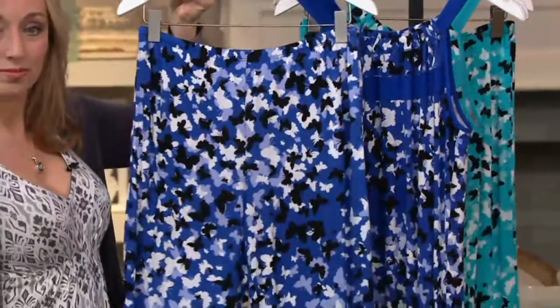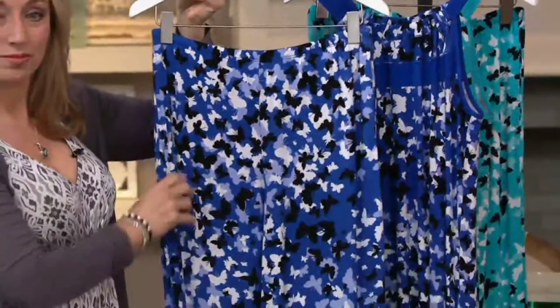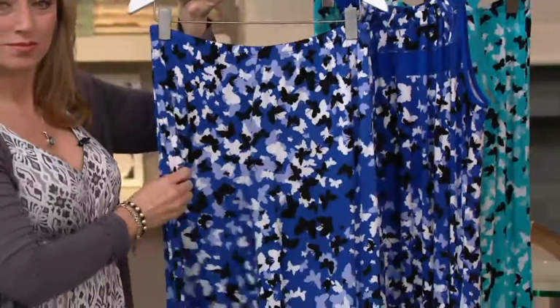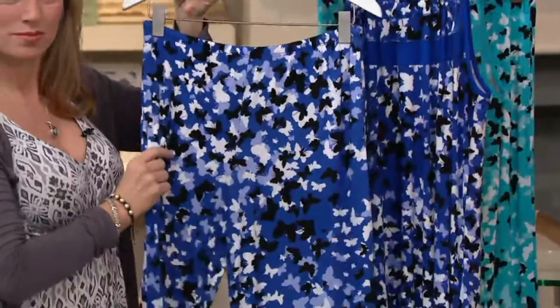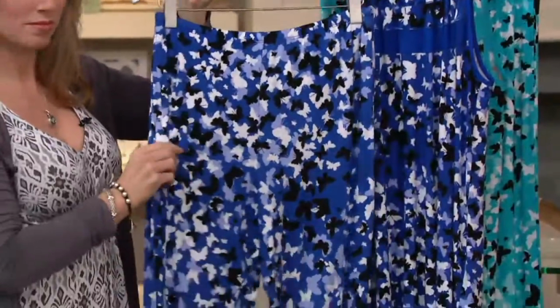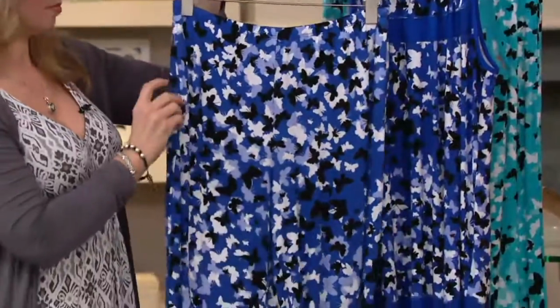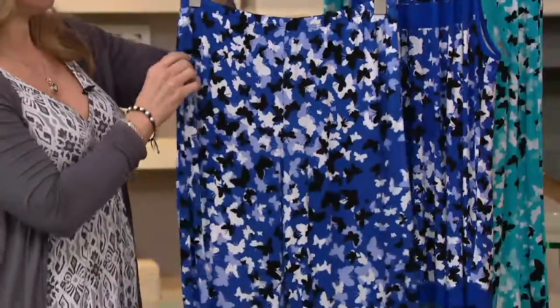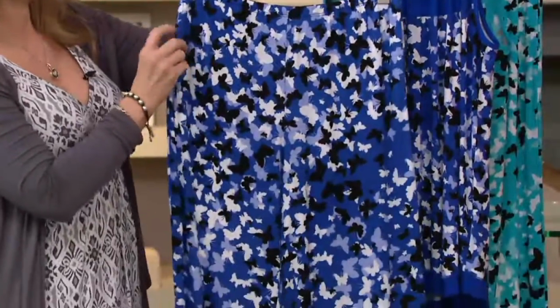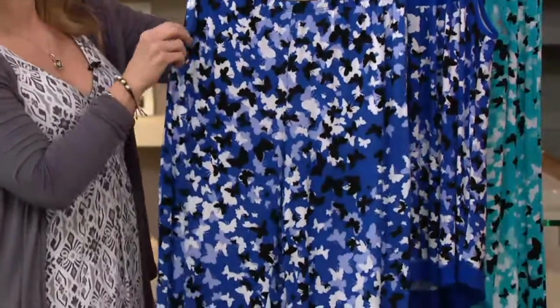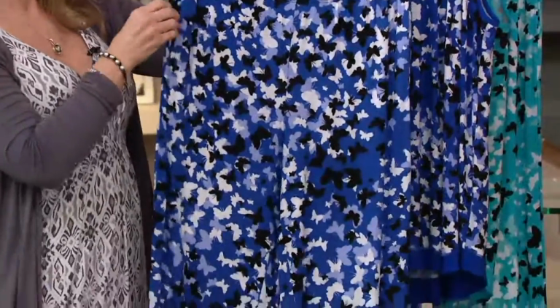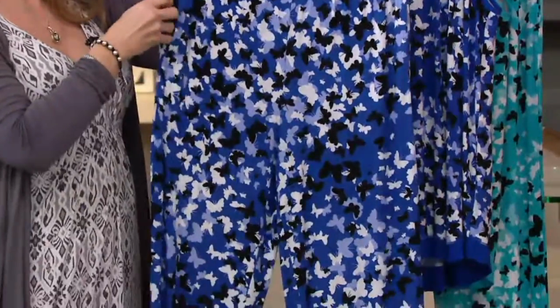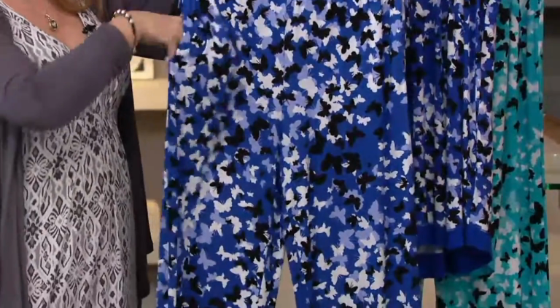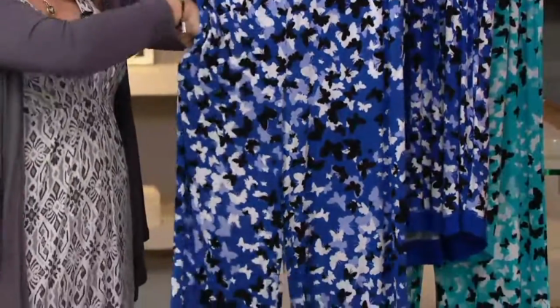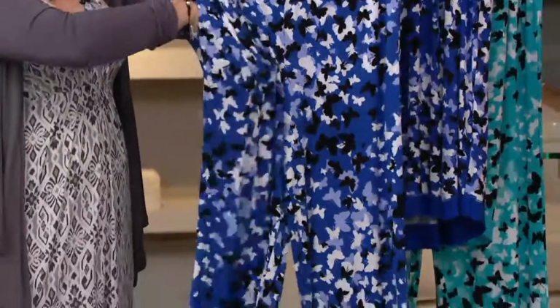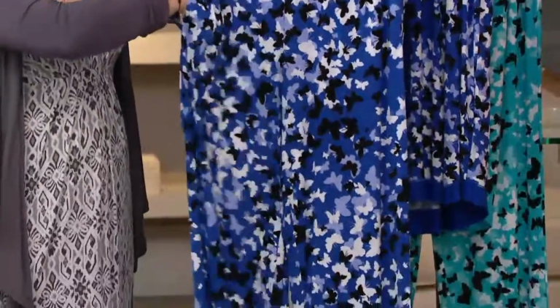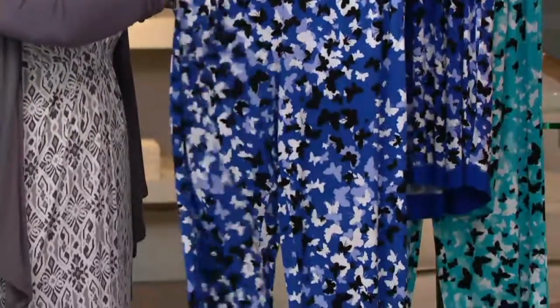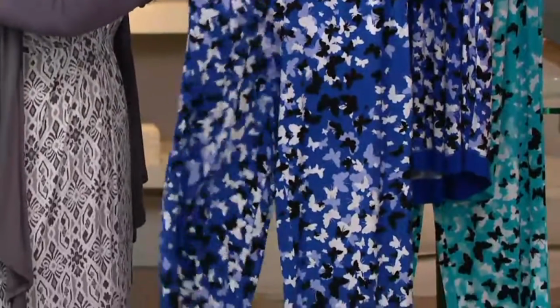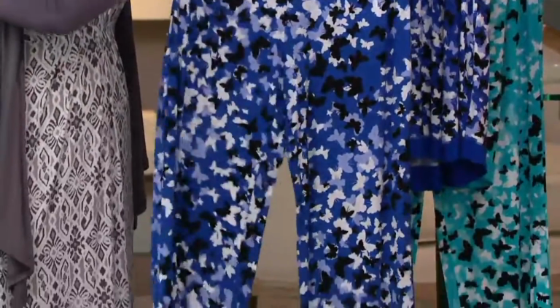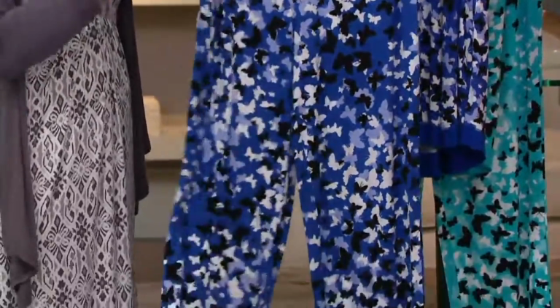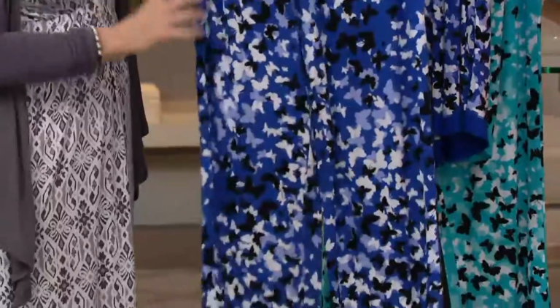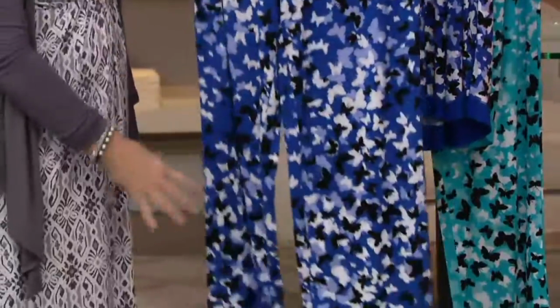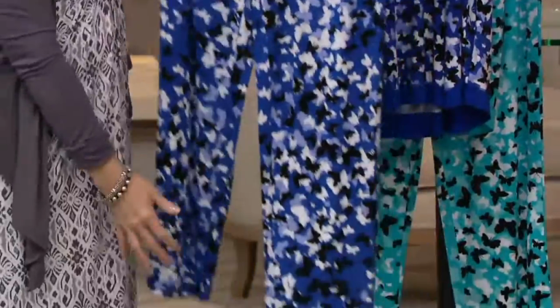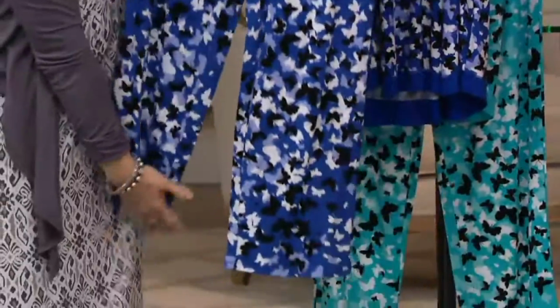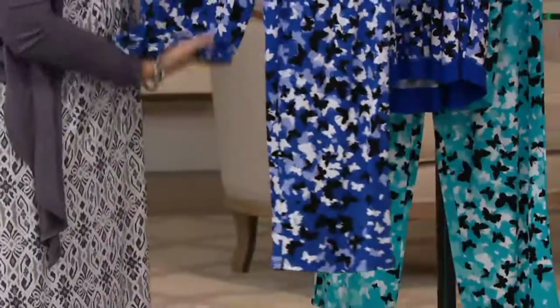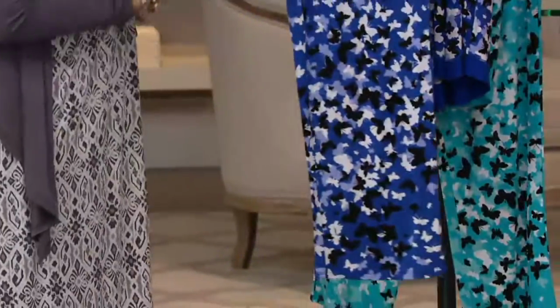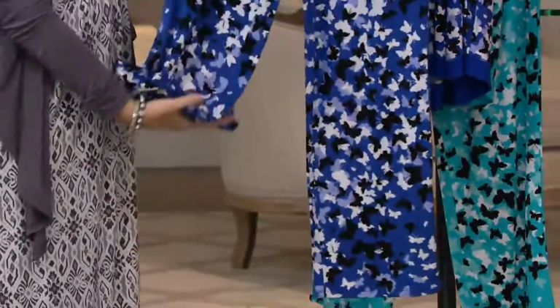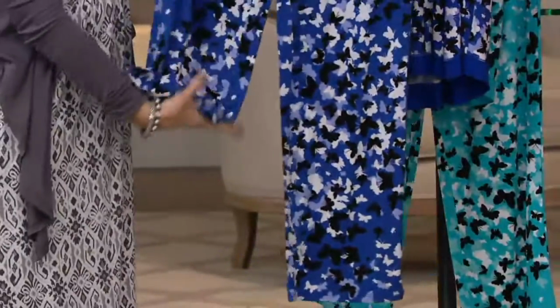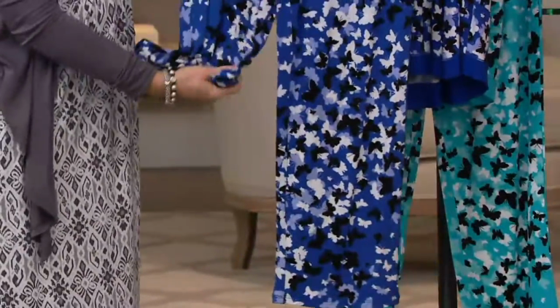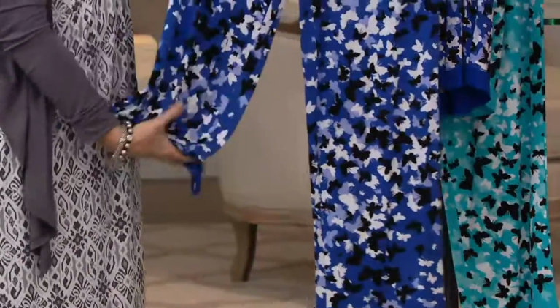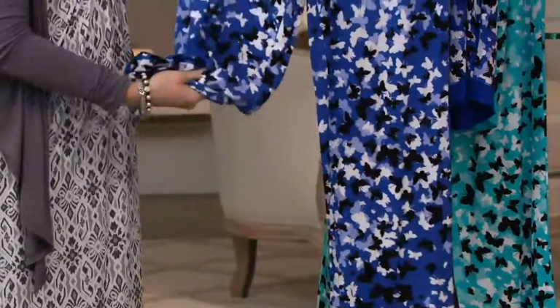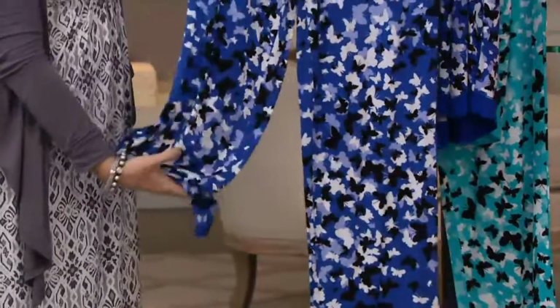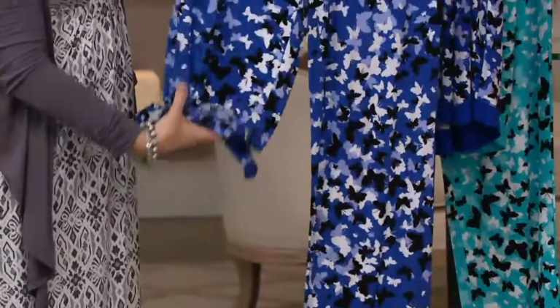Each one of those installments will be $16.65. Find out more about the QCard on QVC.com. With this set, you are getting the top and the pants.